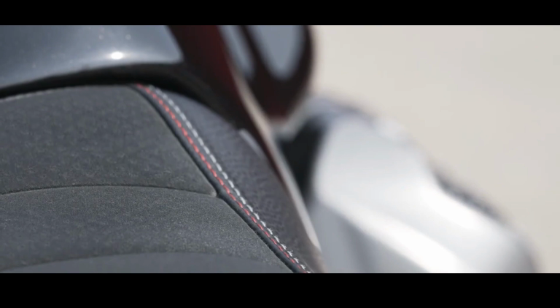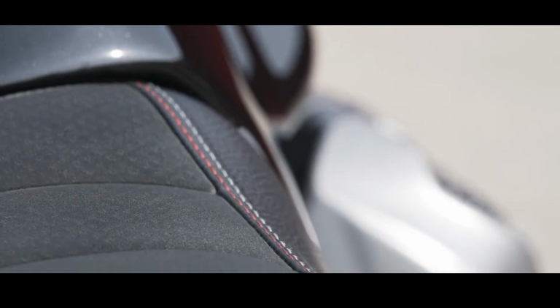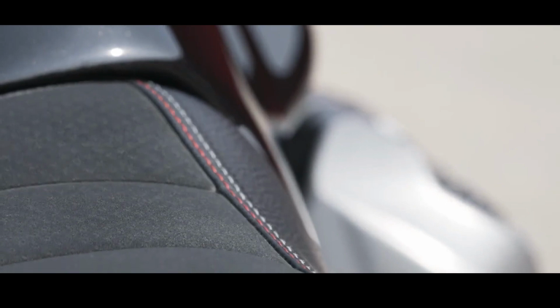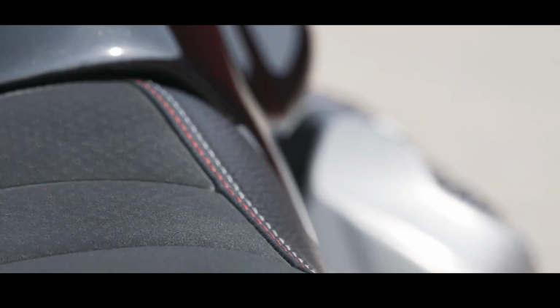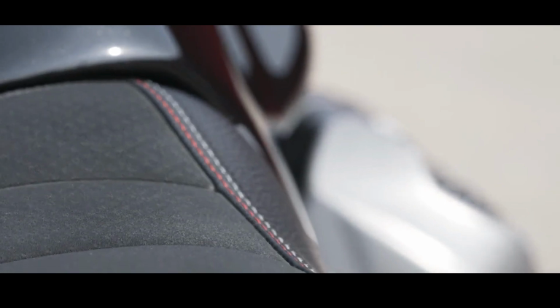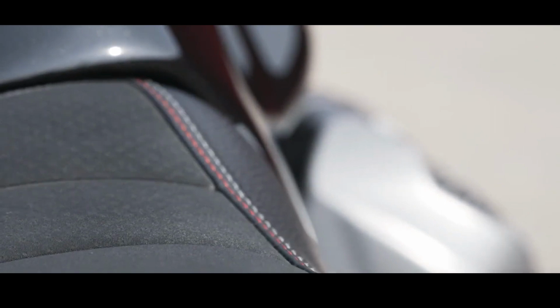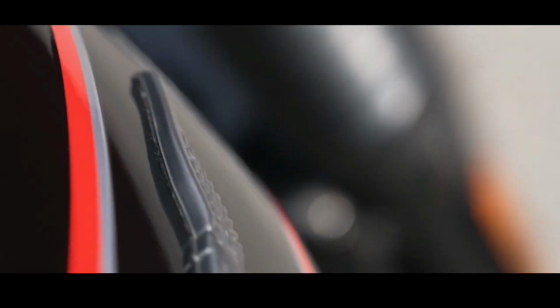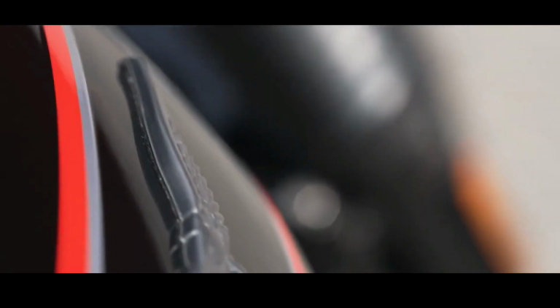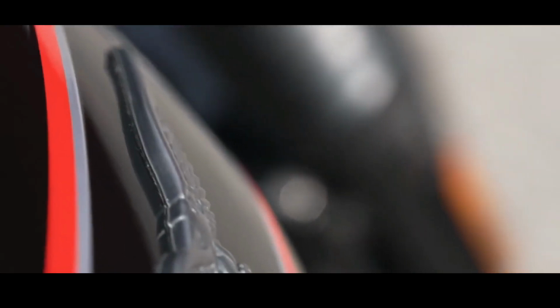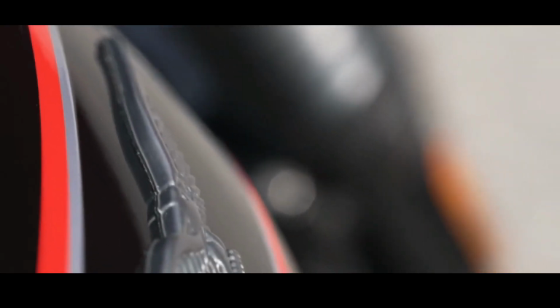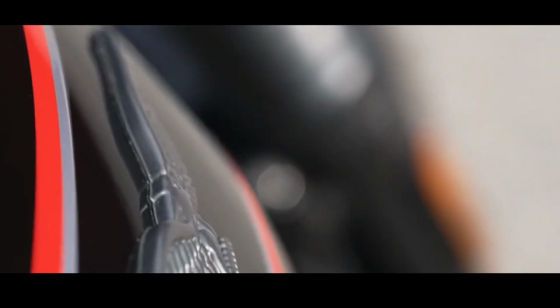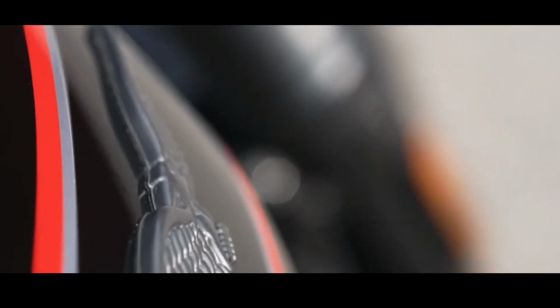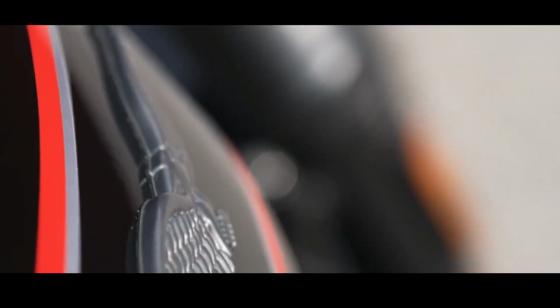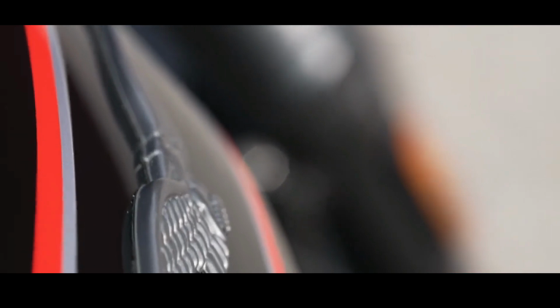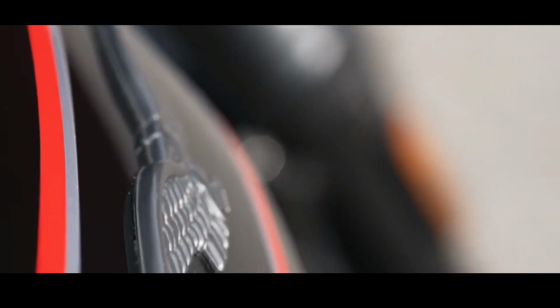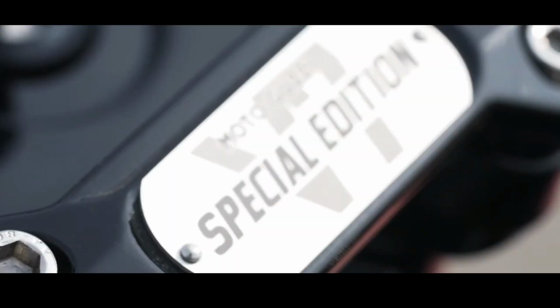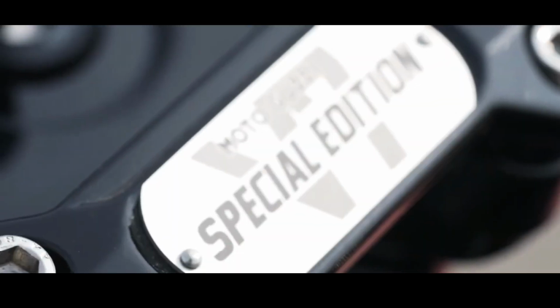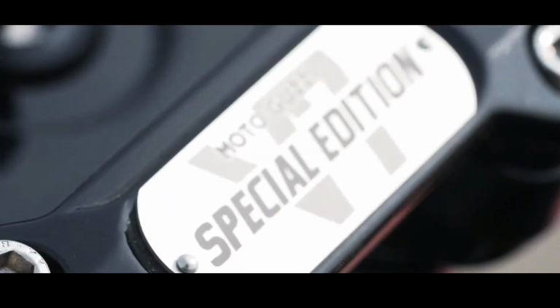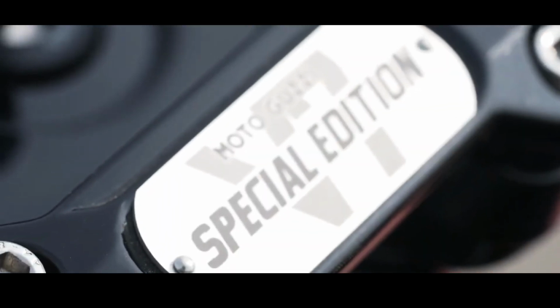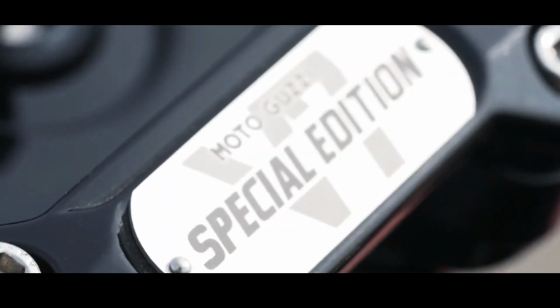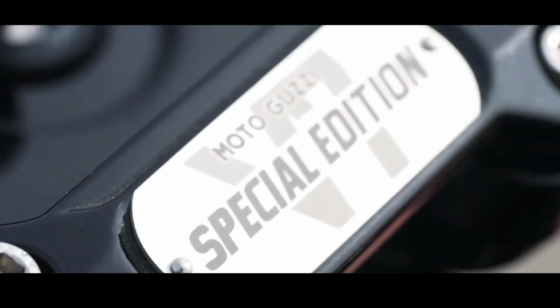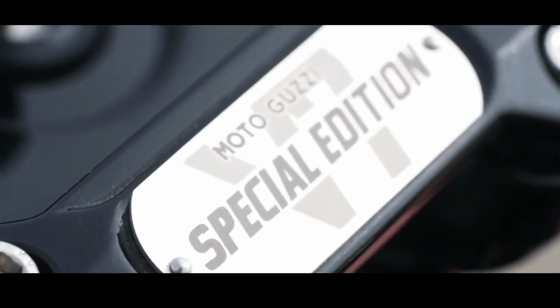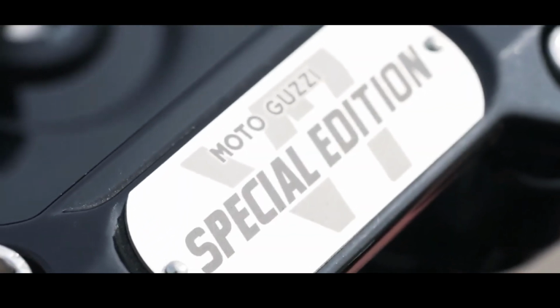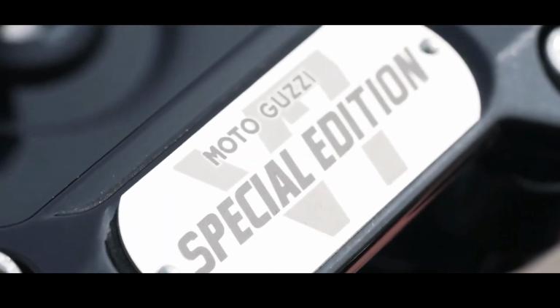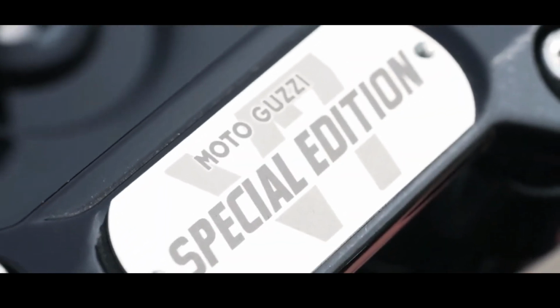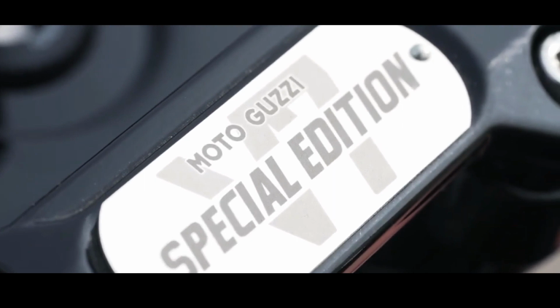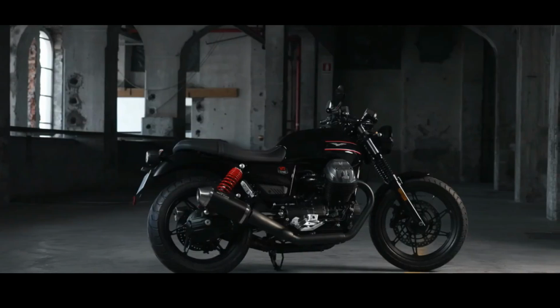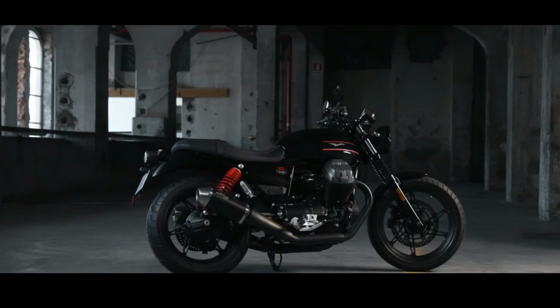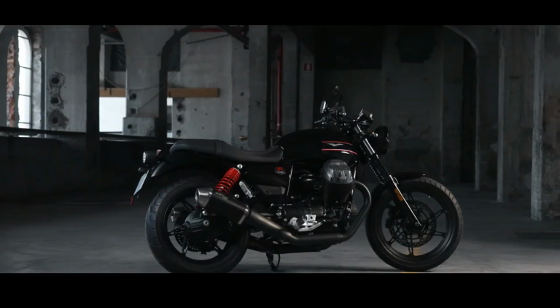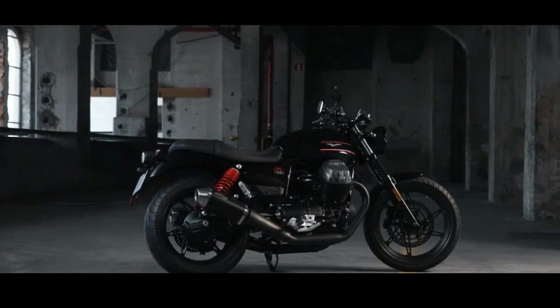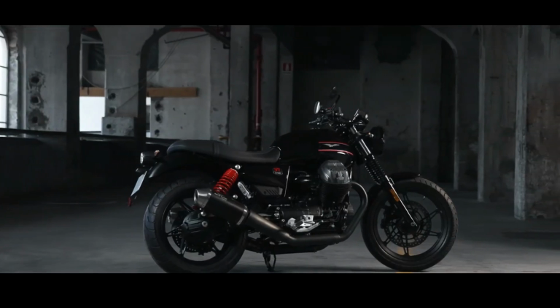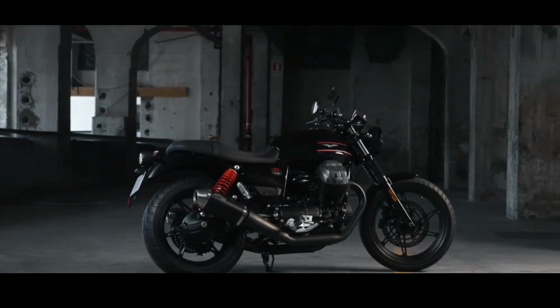To emphasize the sporty aspect, the manufacturer installed a headlight cover complete with clear glass, which is commonly used on cafe racer type motorbikes. However, the headlamp remains round.